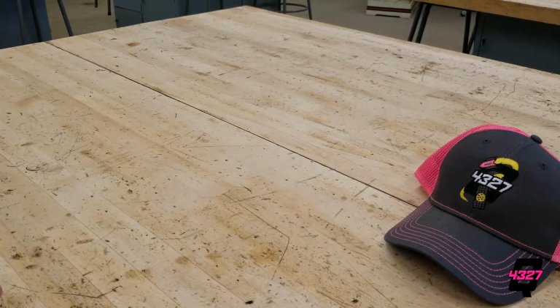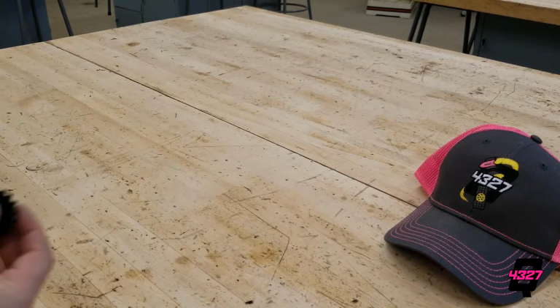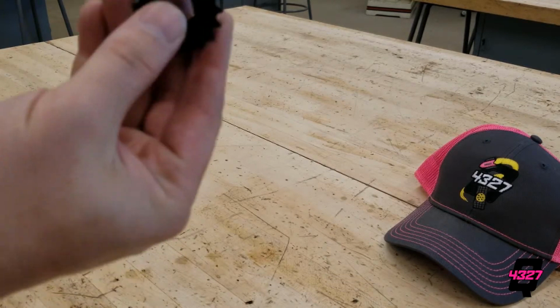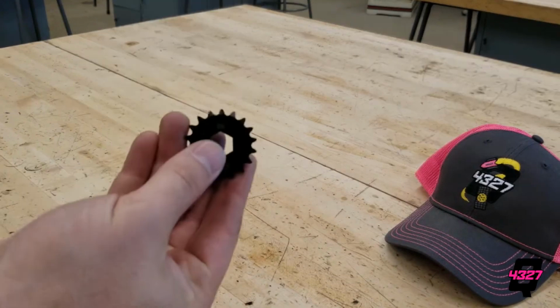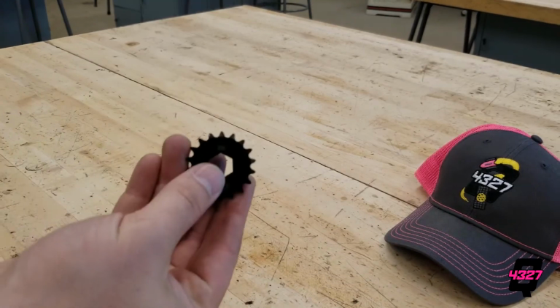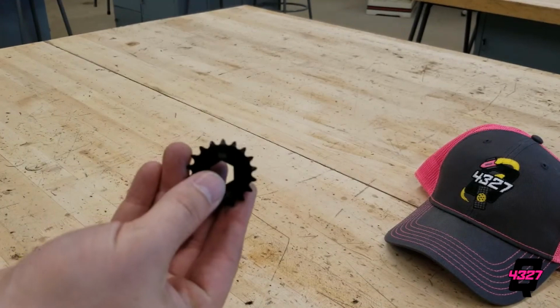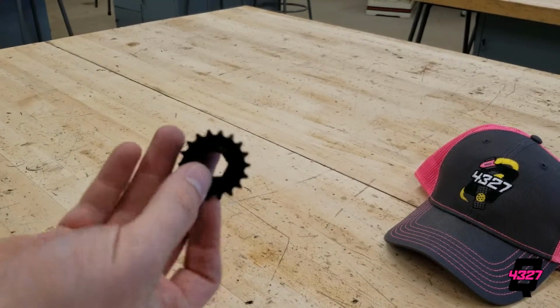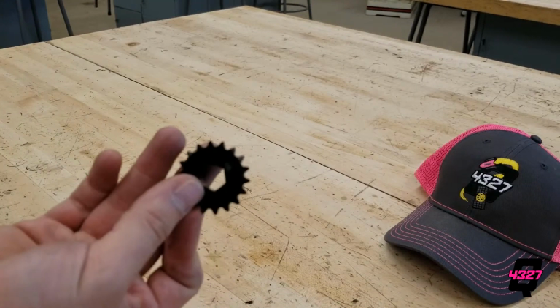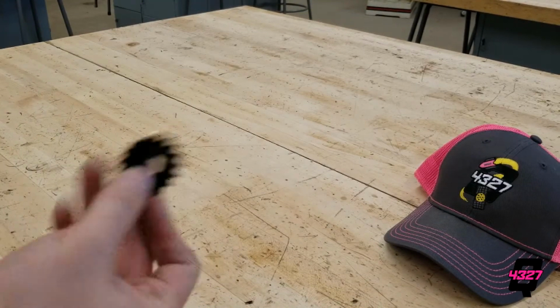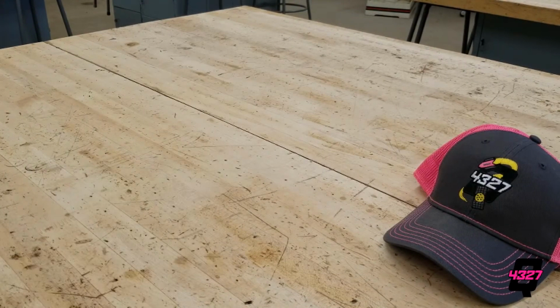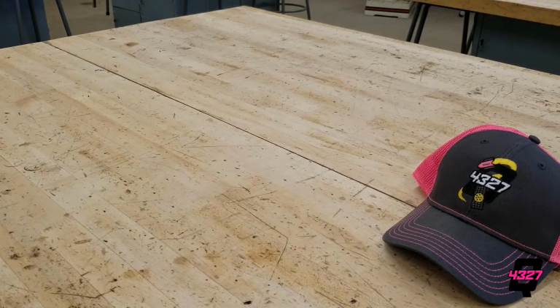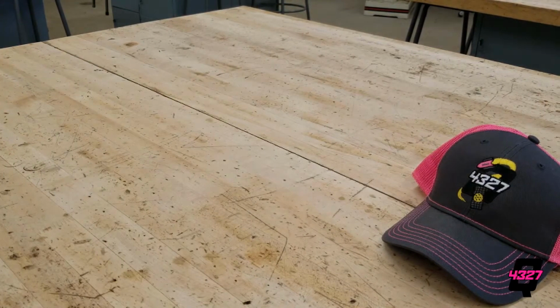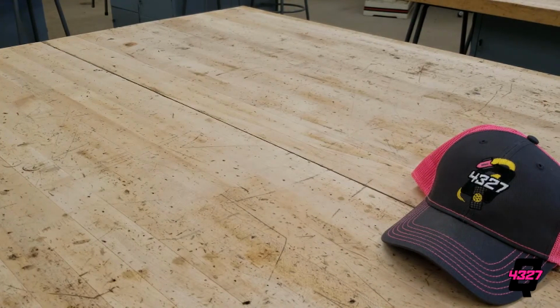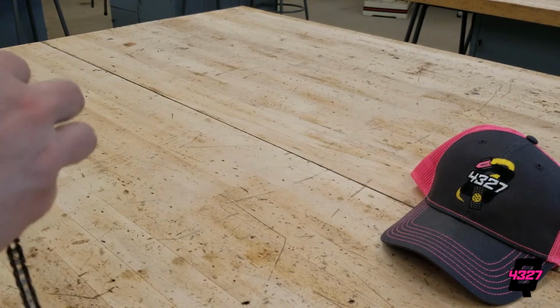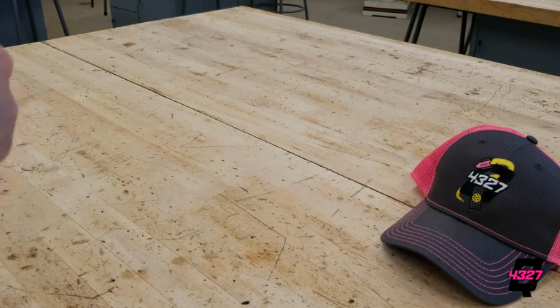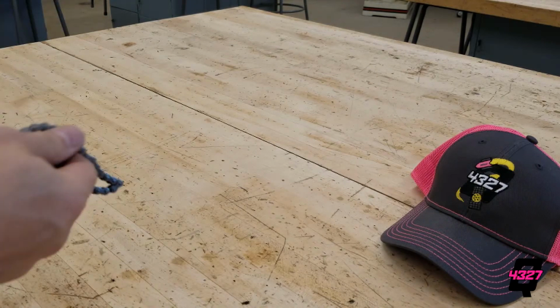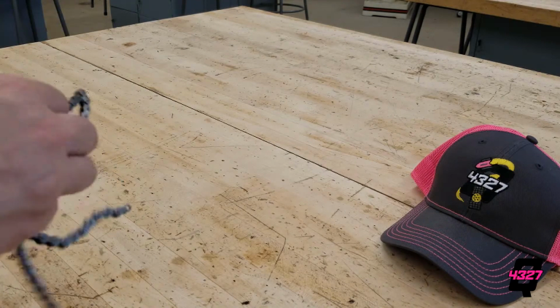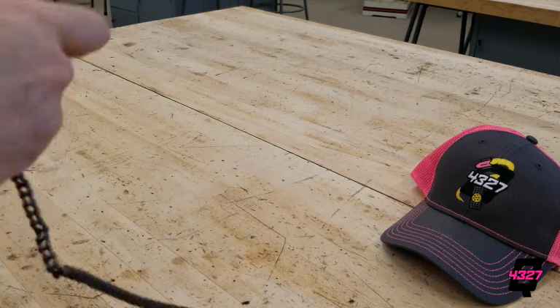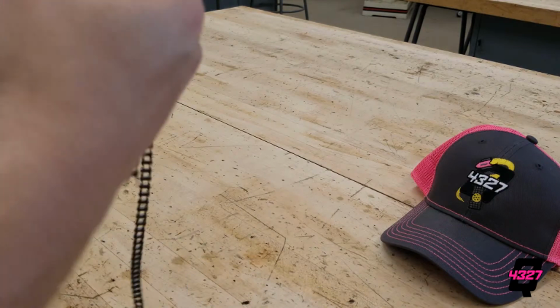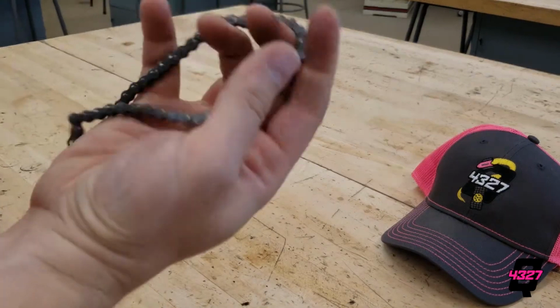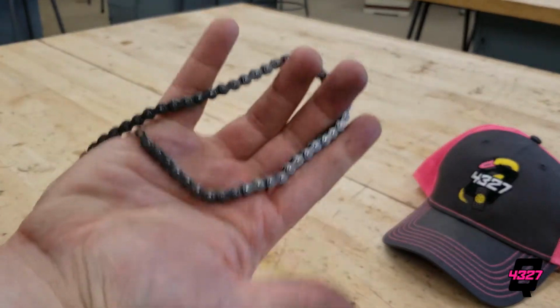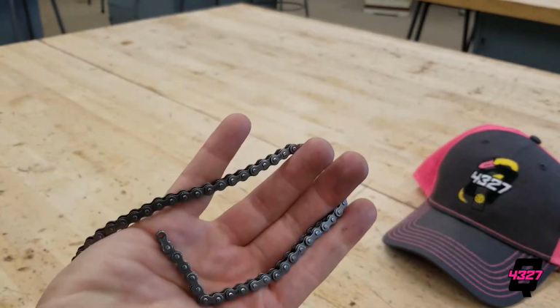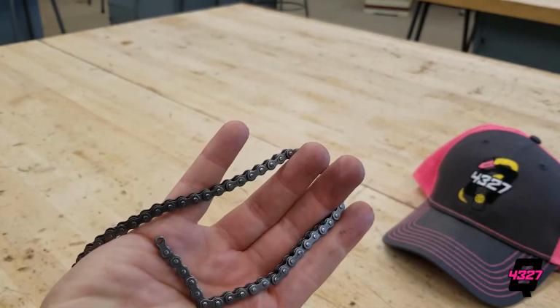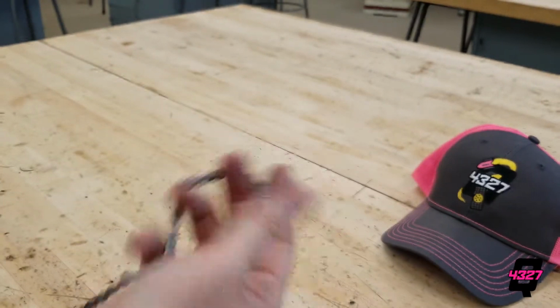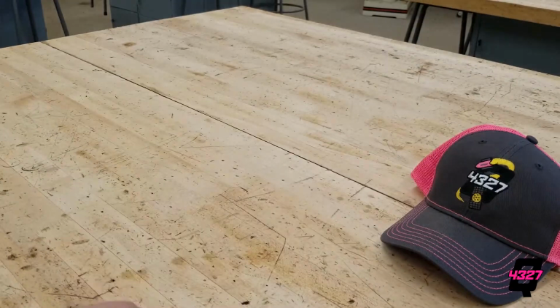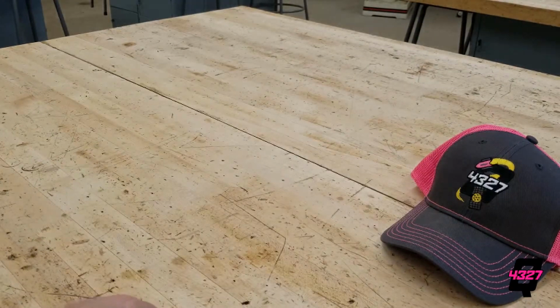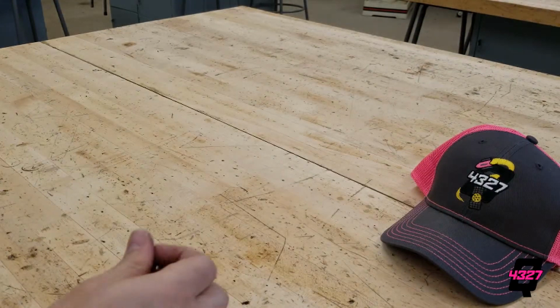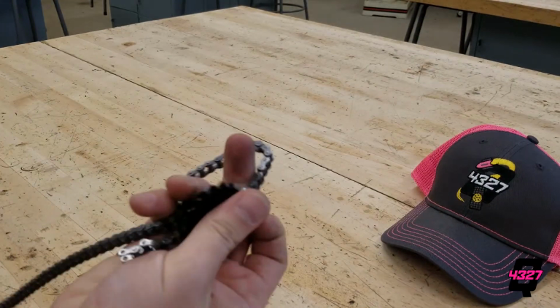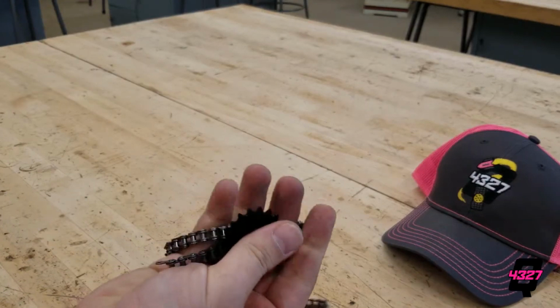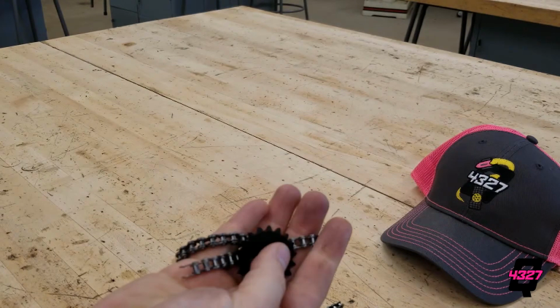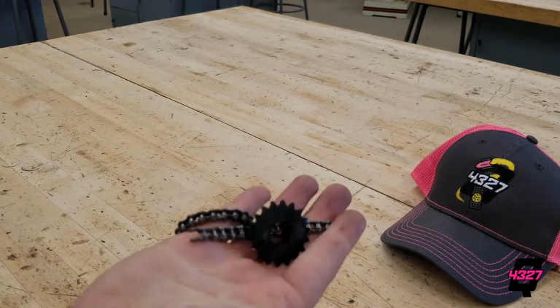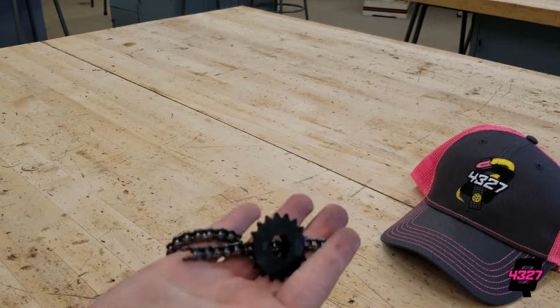Hi everyone and welcome to QBranch's video on chains and belts. This is Burdette, and in this video I will be walking you through how to use chains and belts as well as how to calculate the distances needed between the axles.